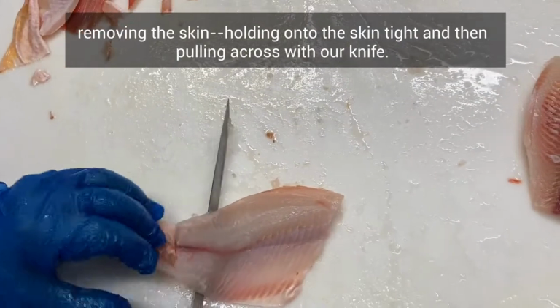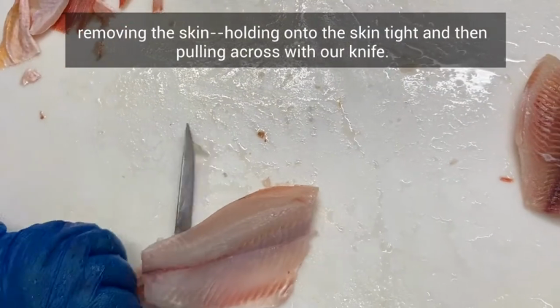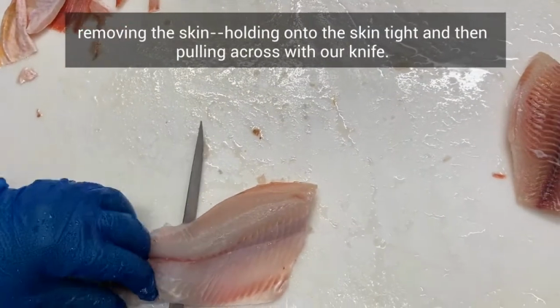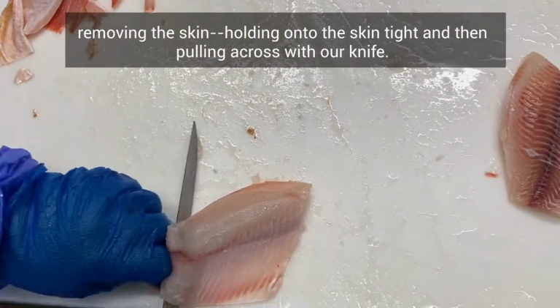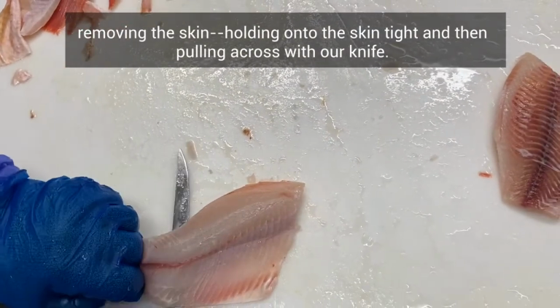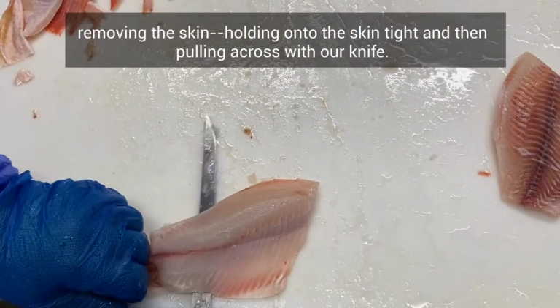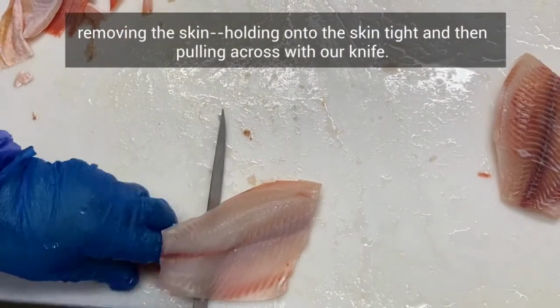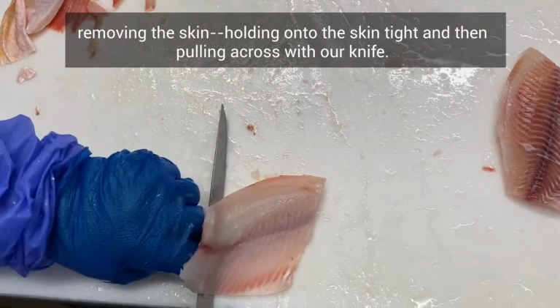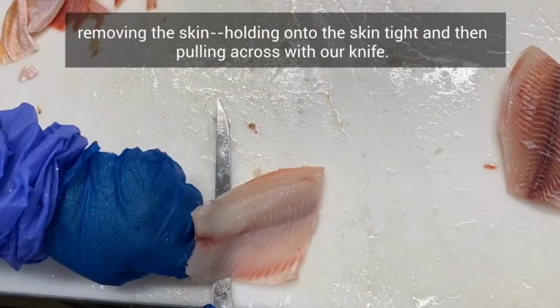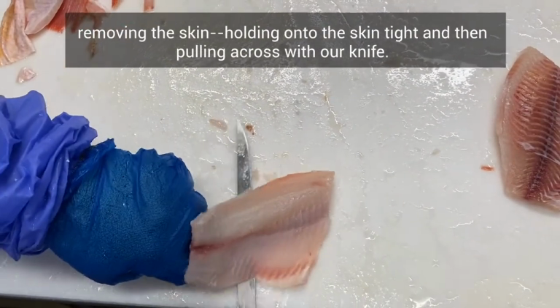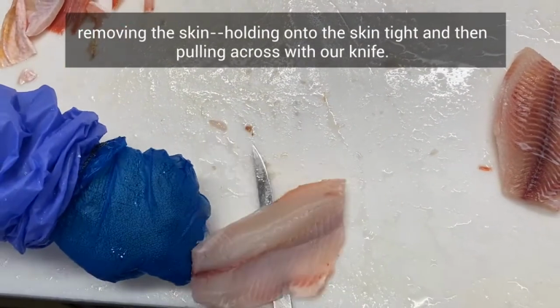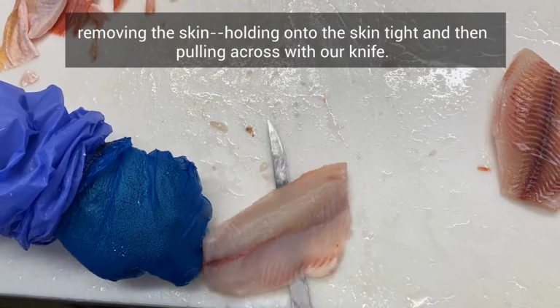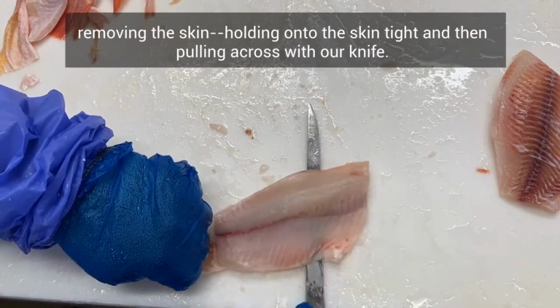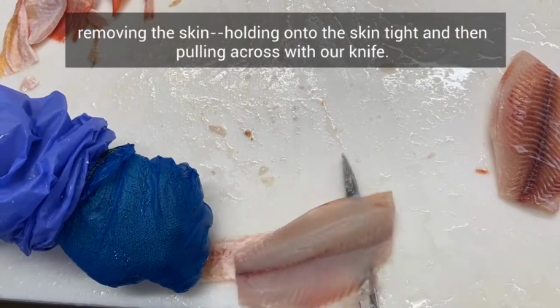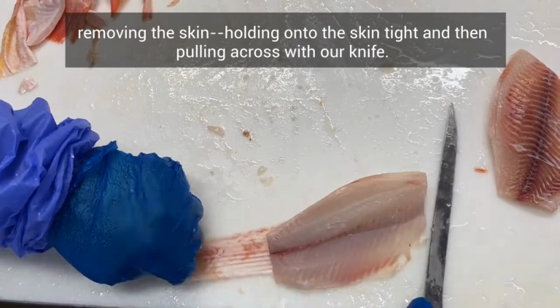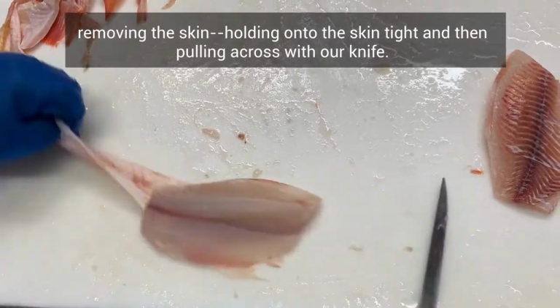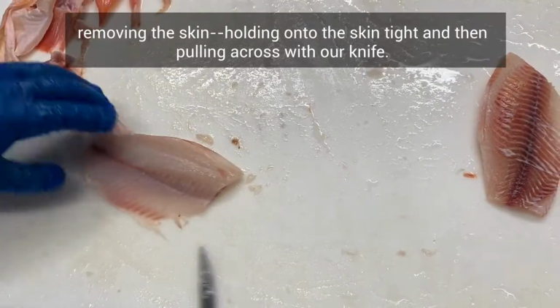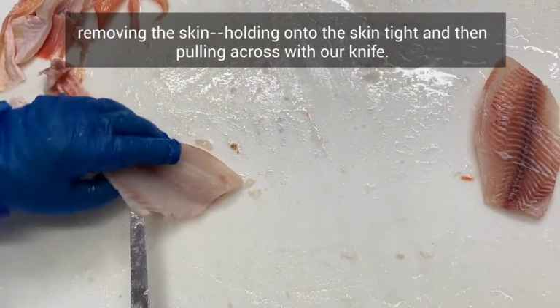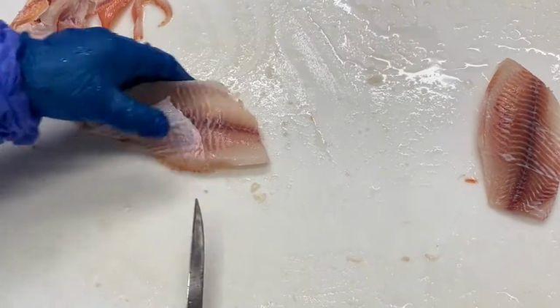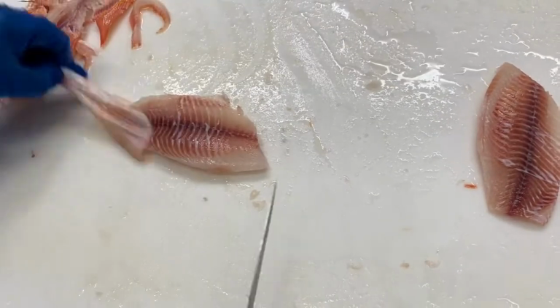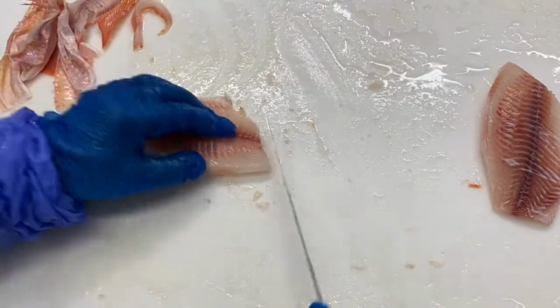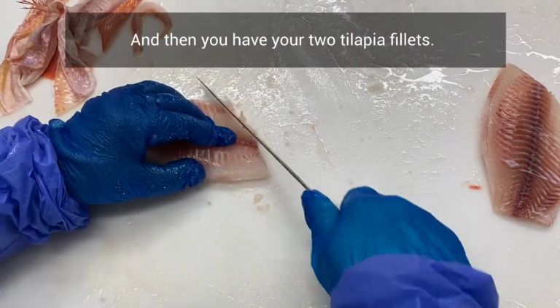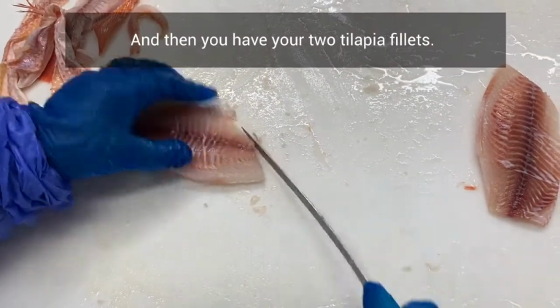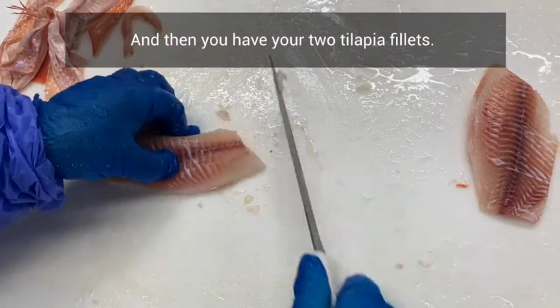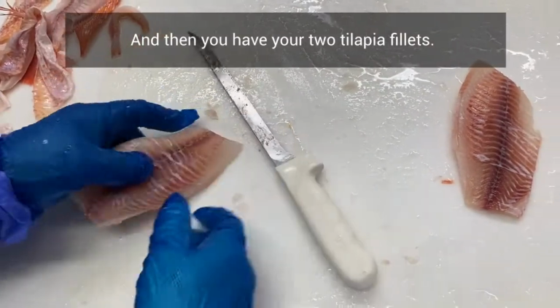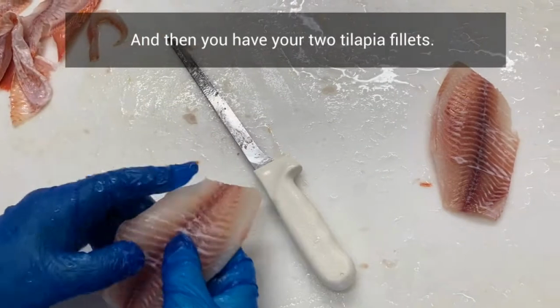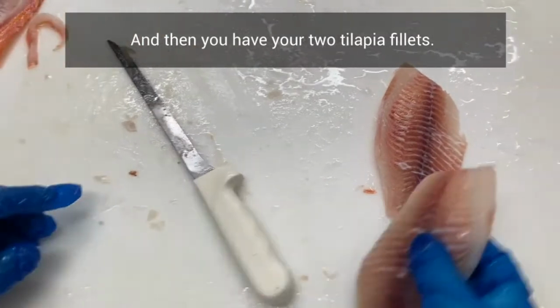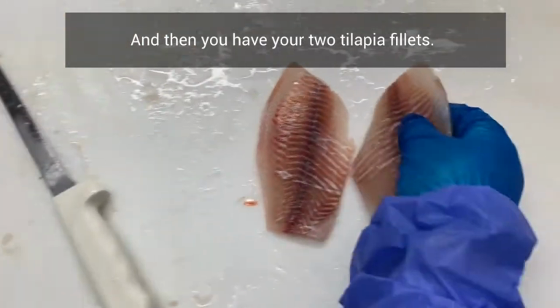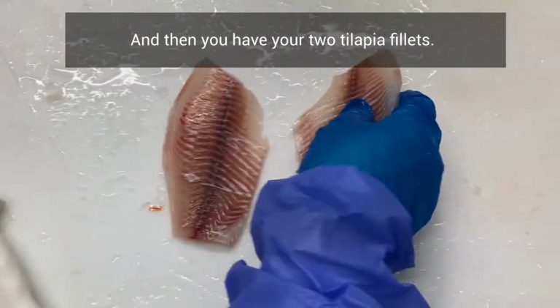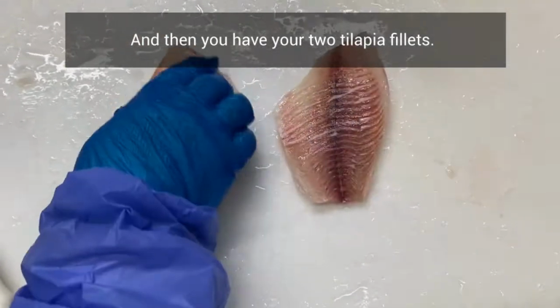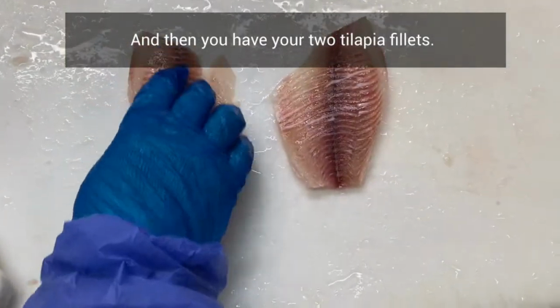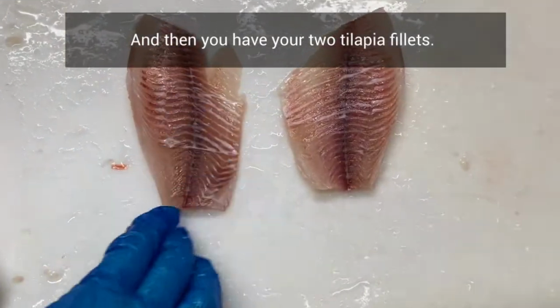Removing the skin, holding on to the skin tight and then pulling across with our knife, and then you have your two tilapia fillets.